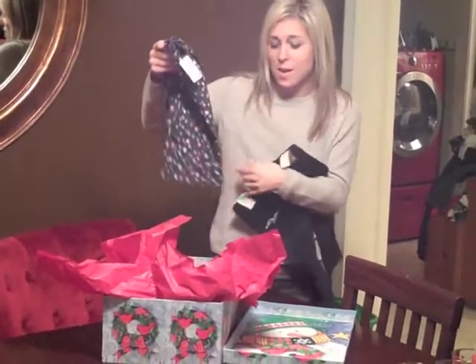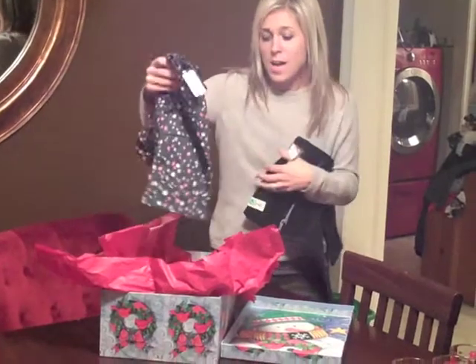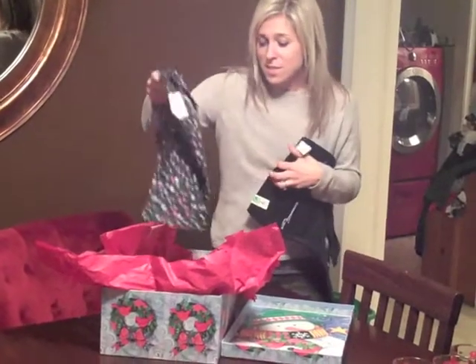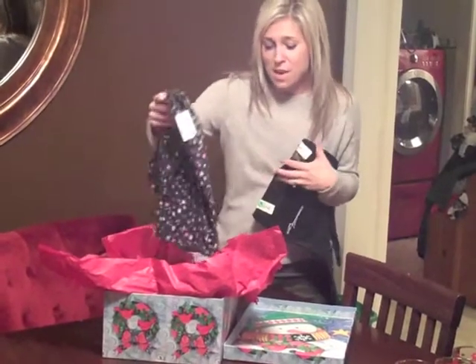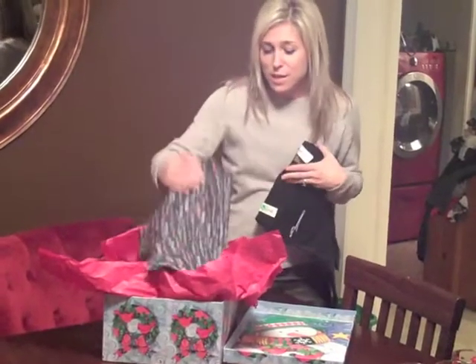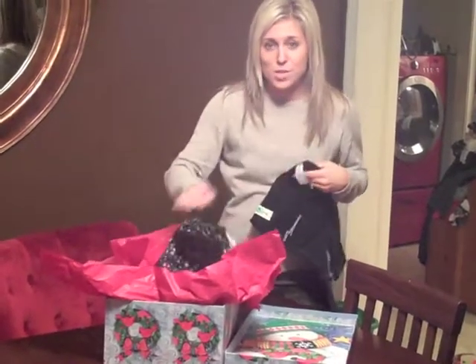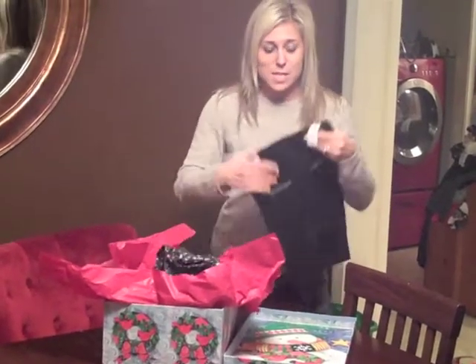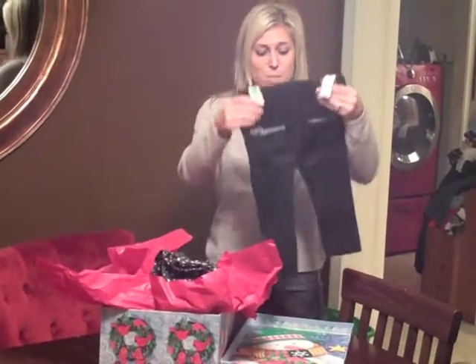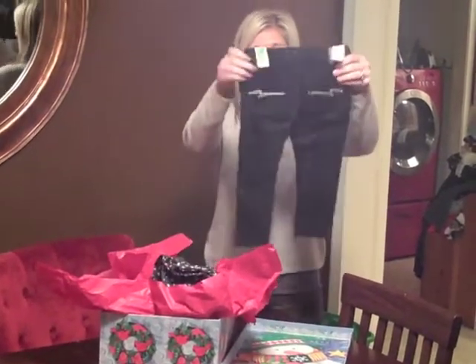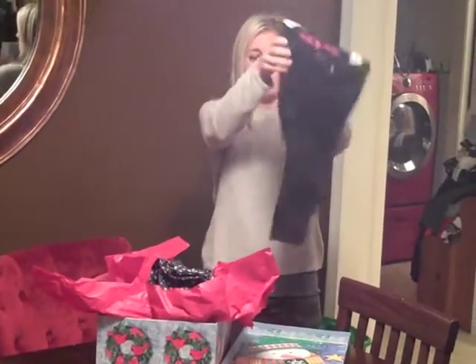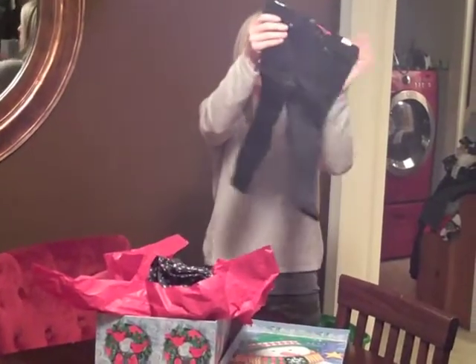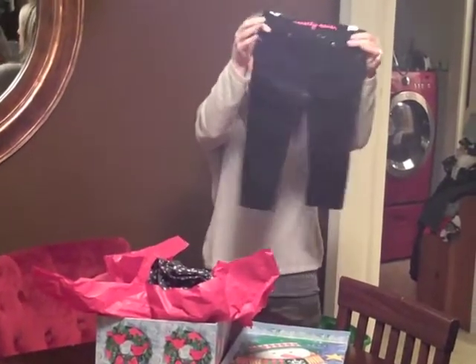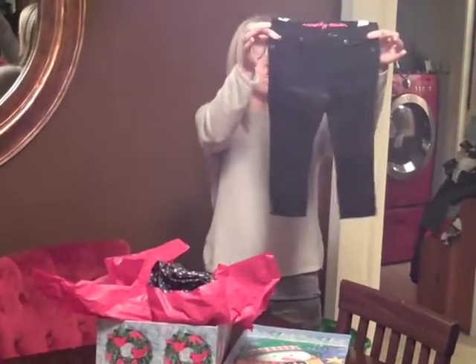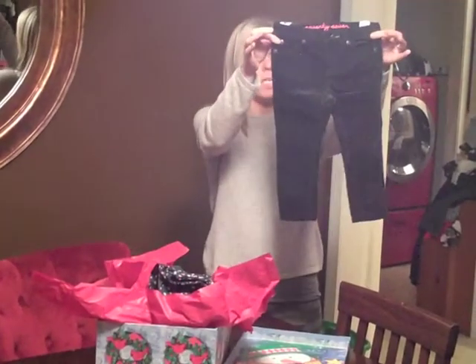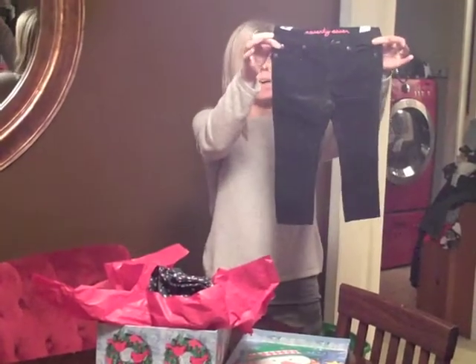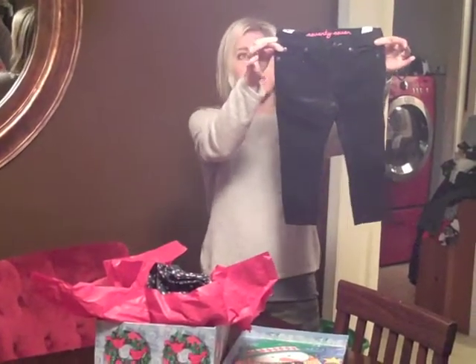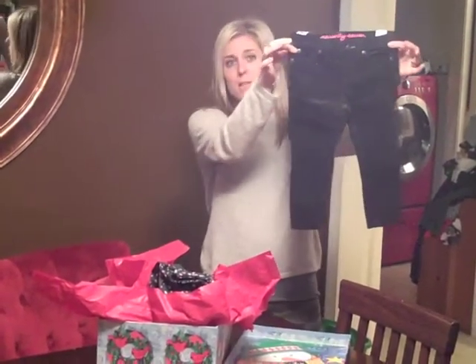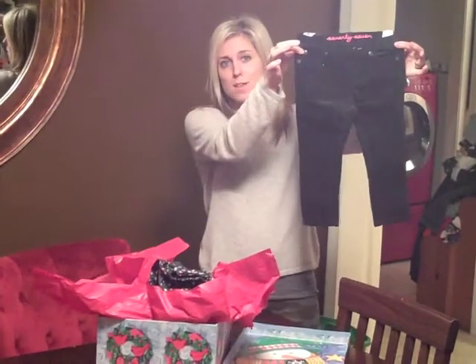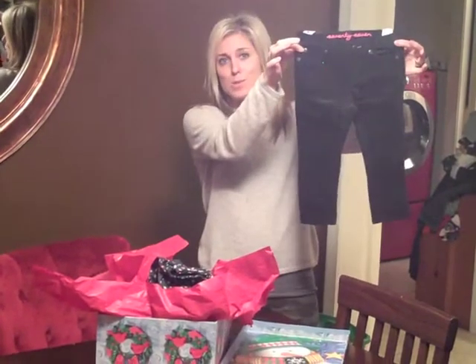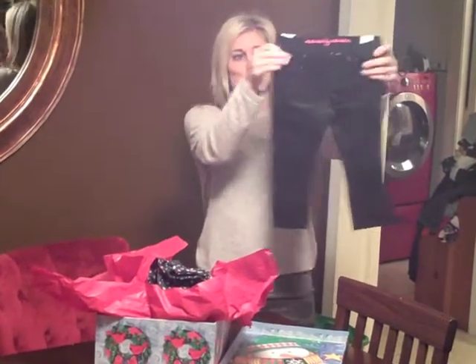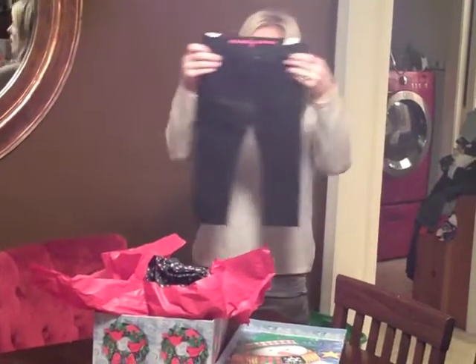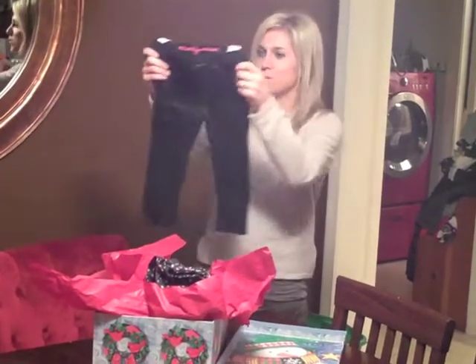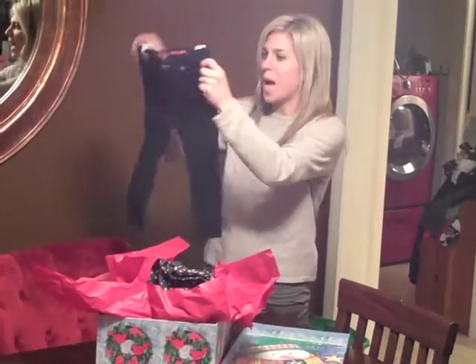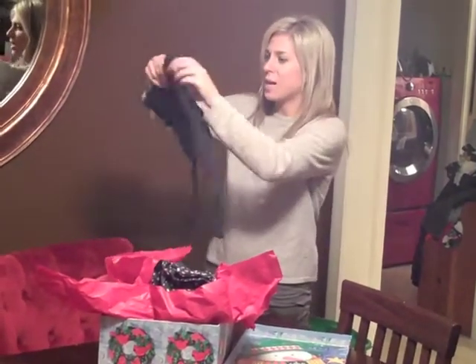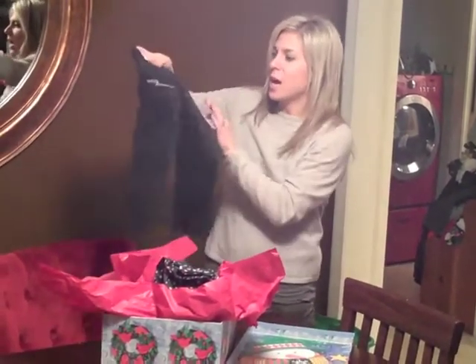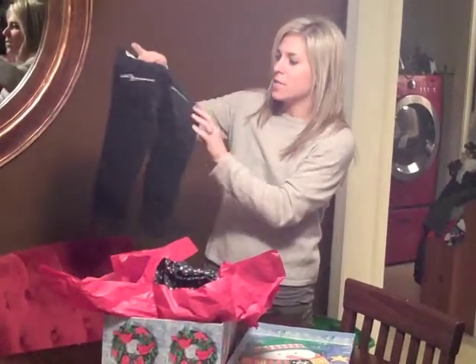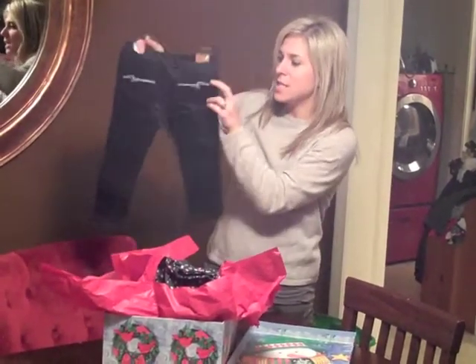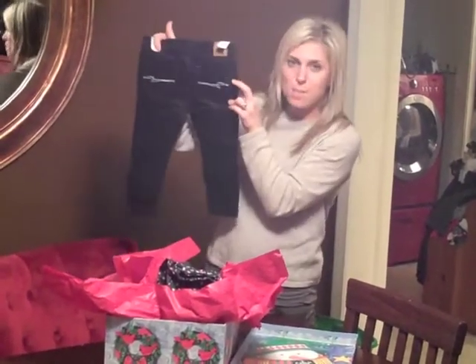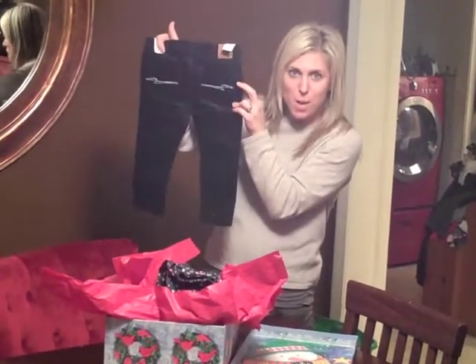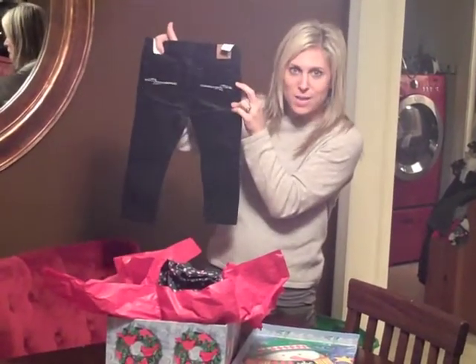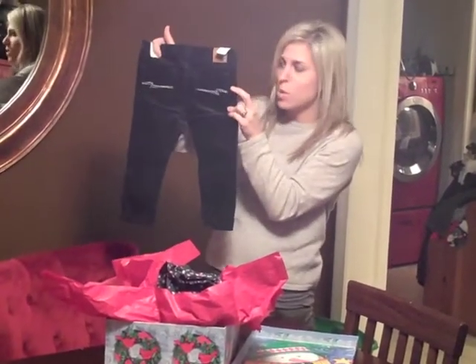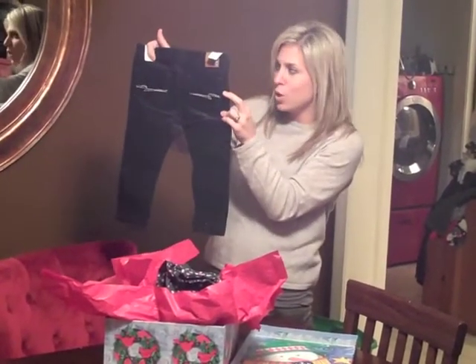Every little fashionista needs a pair of skinny jeans, and I love these — I thought they were so cute. These are actually black. I love the detail on the back pocket. So cute.